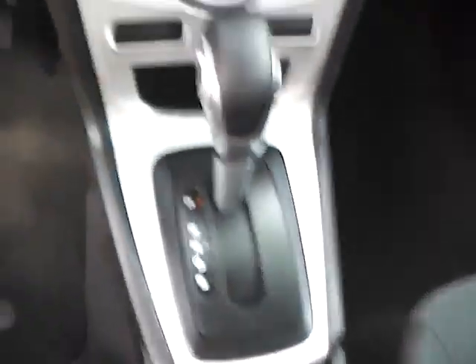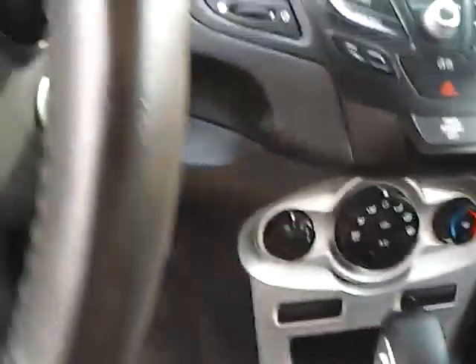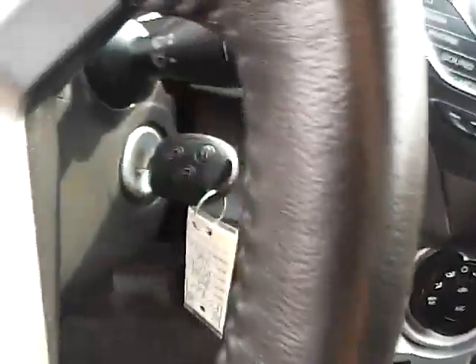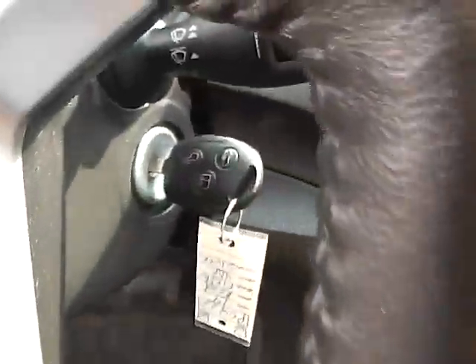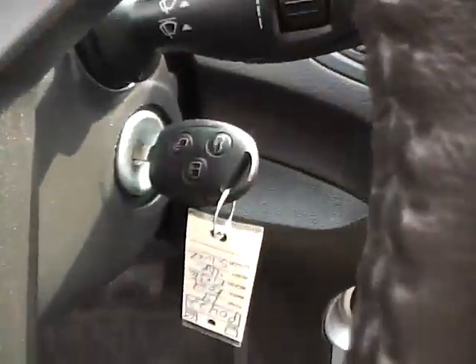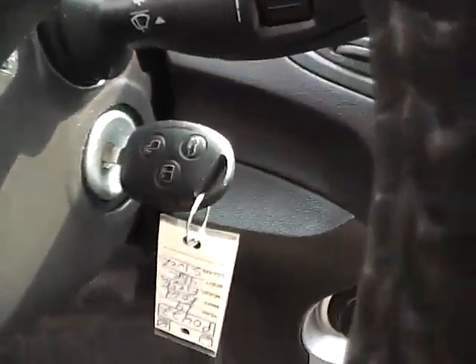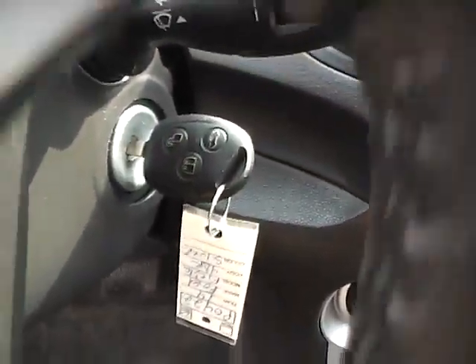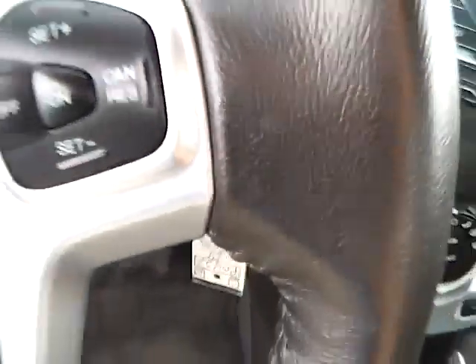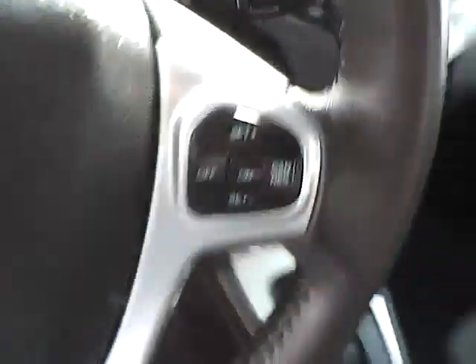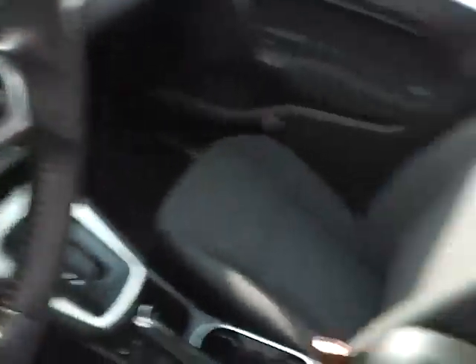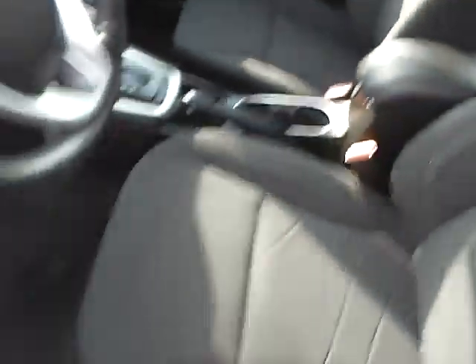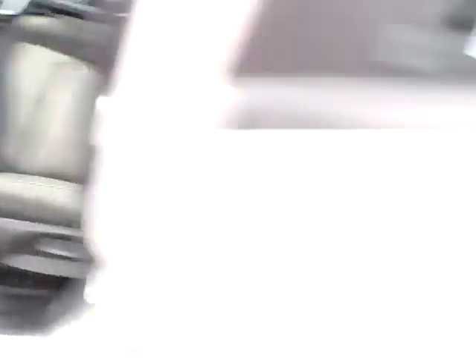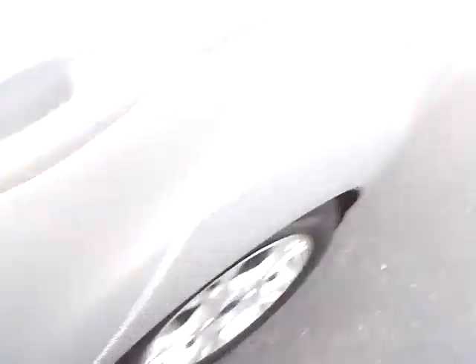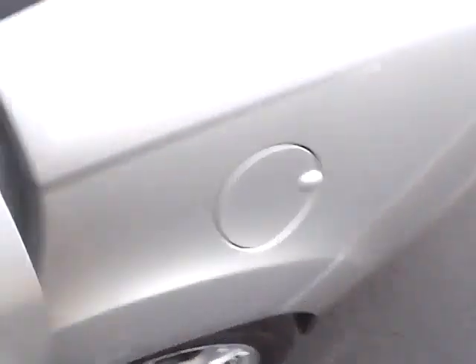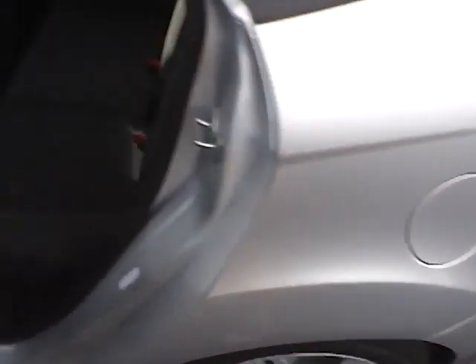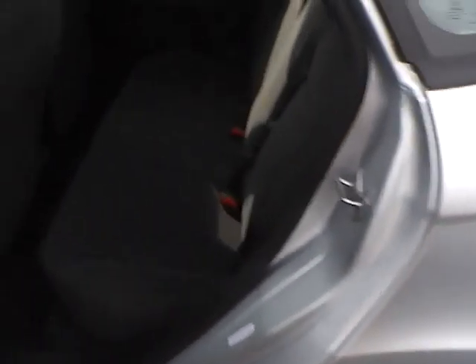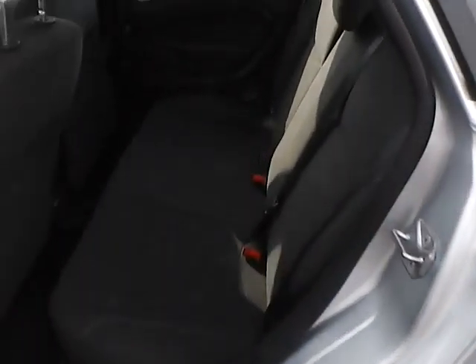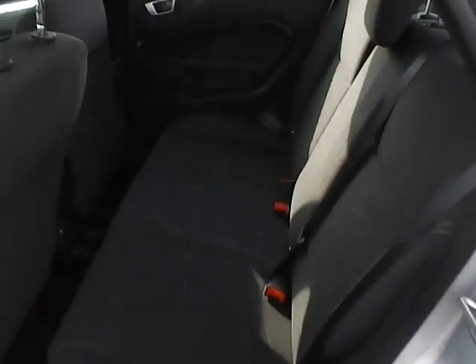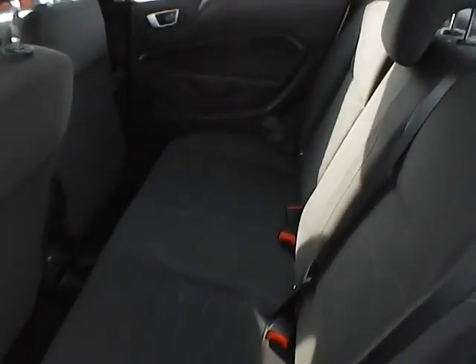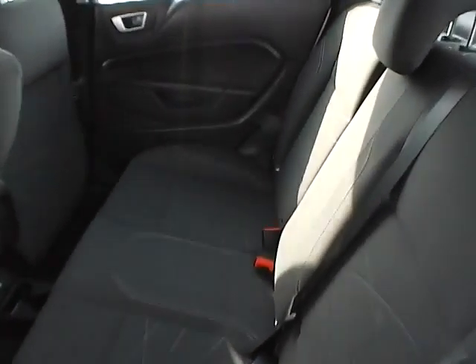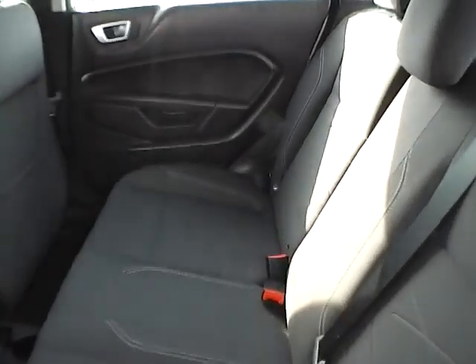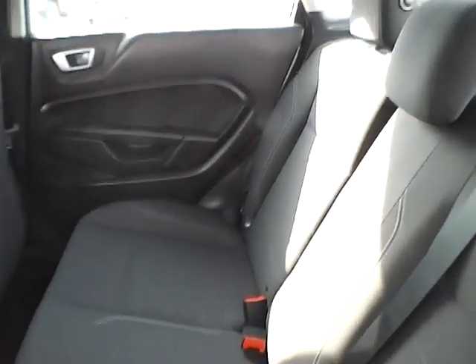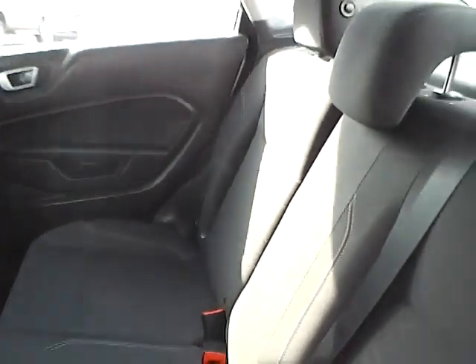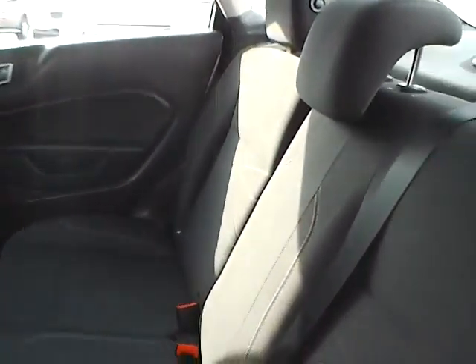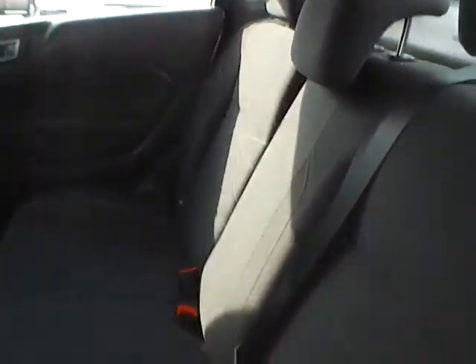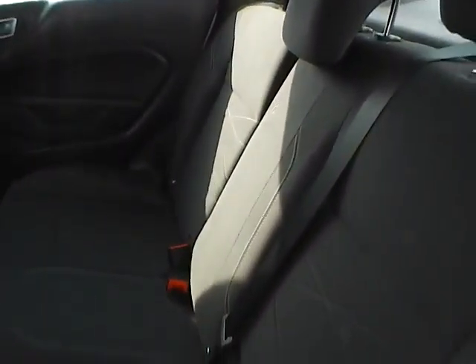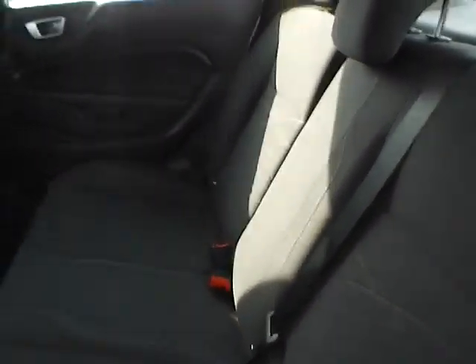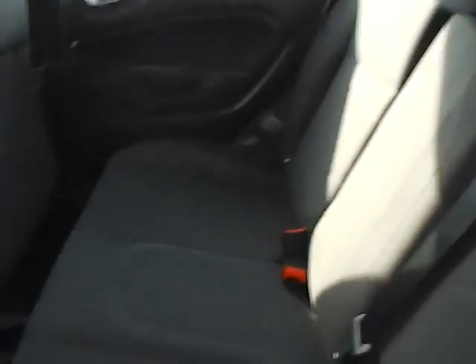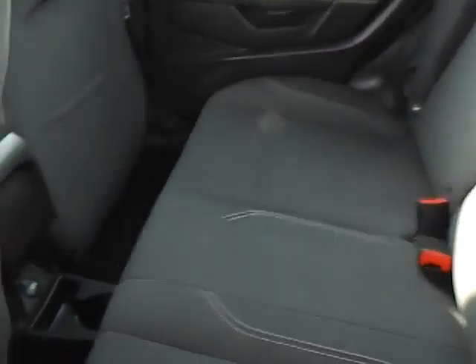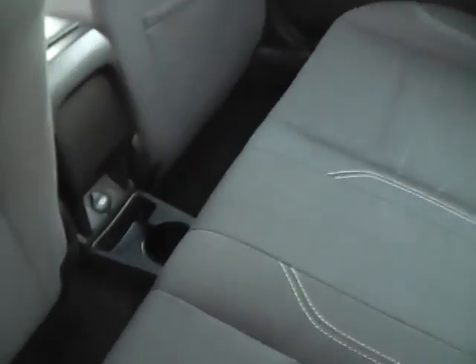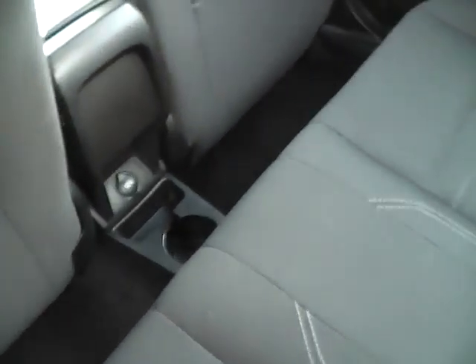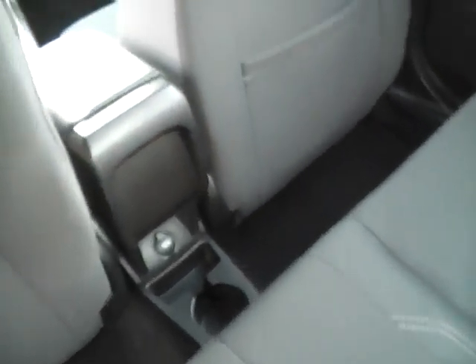Keyless entry, remote trunk release, rear bench seating in excellent condition, split folding for additional trunk space, and a rear power outlet as well.